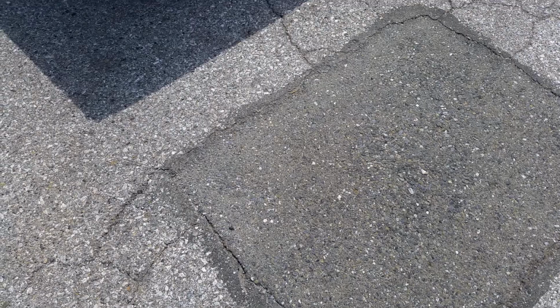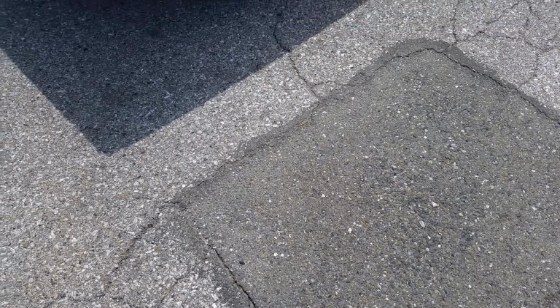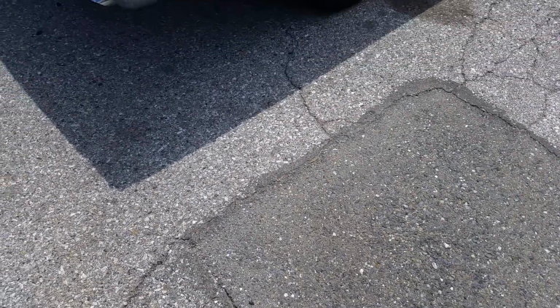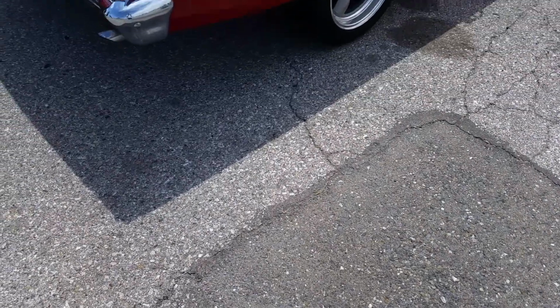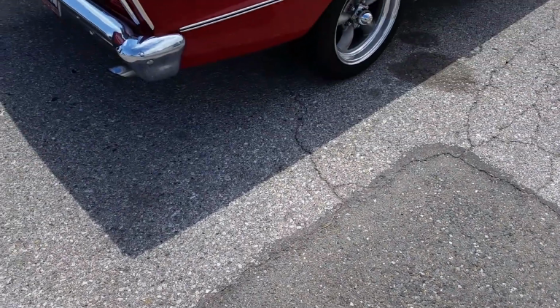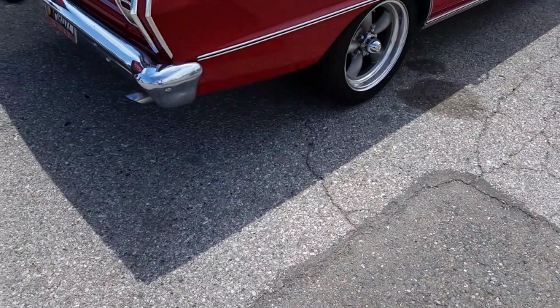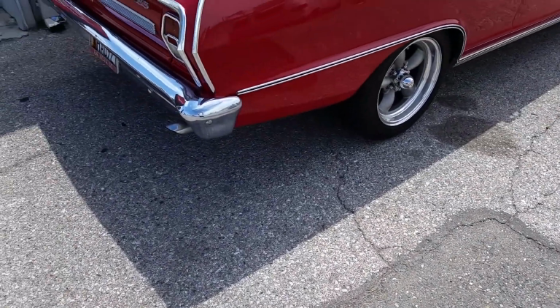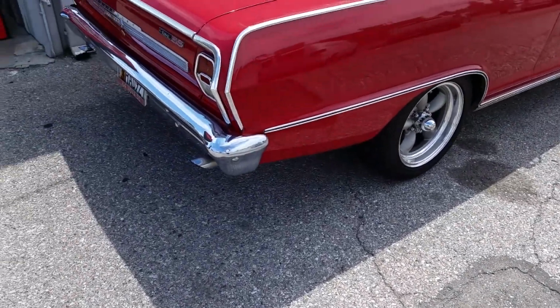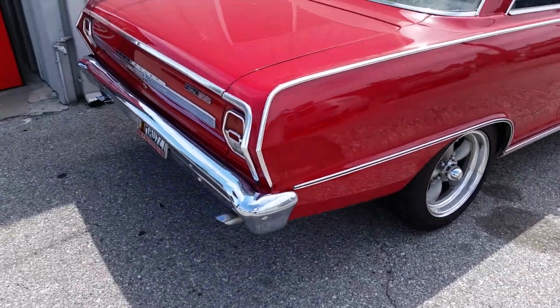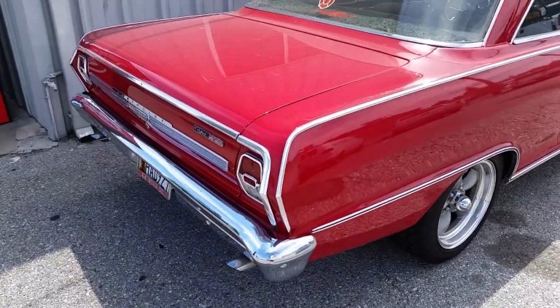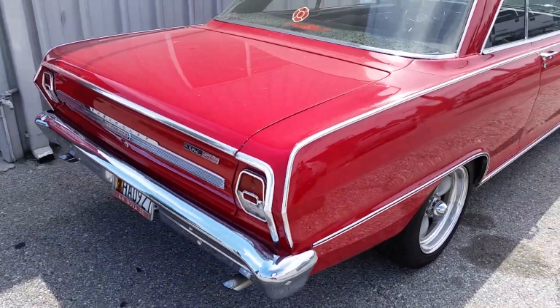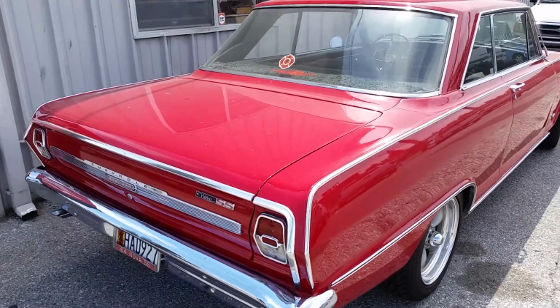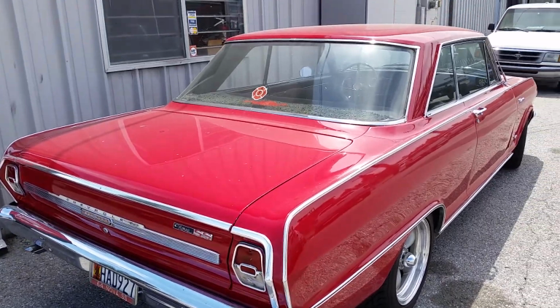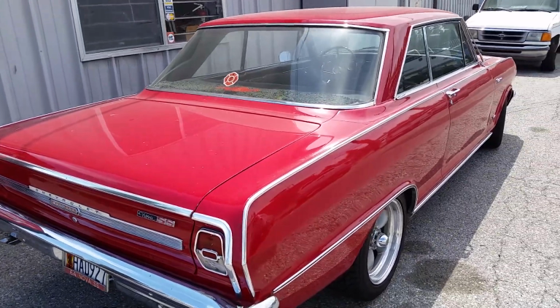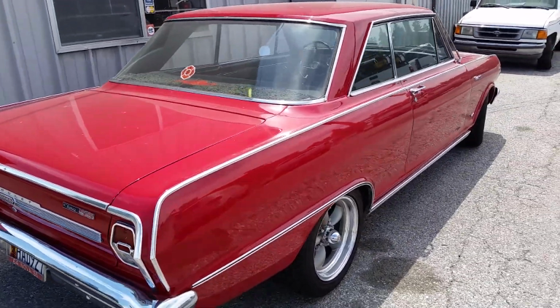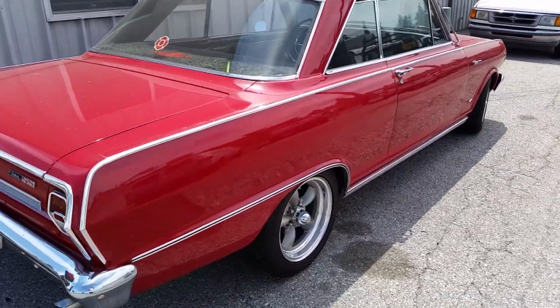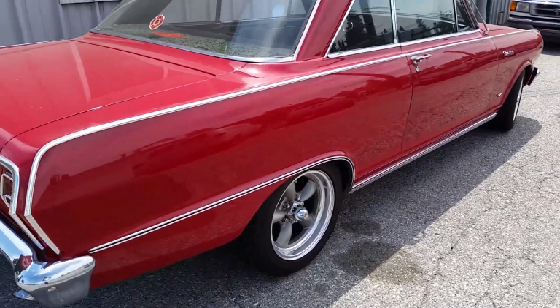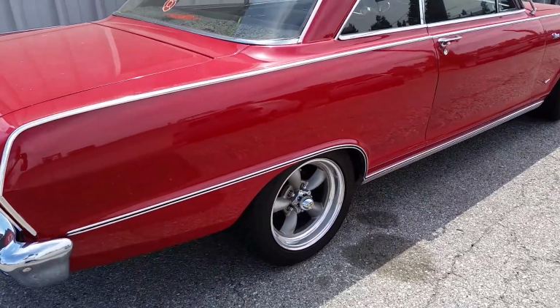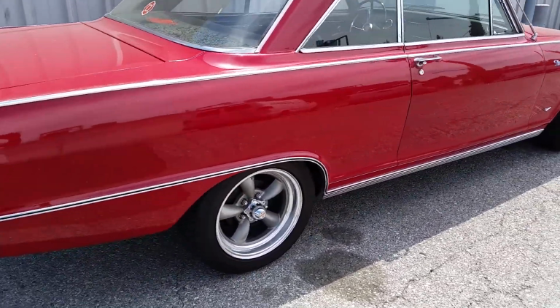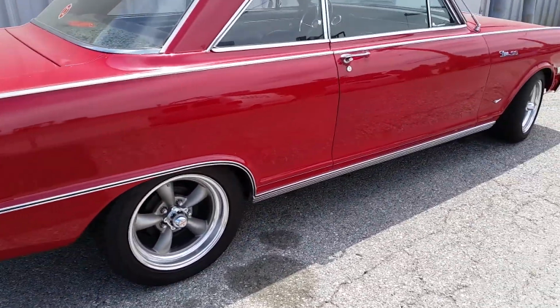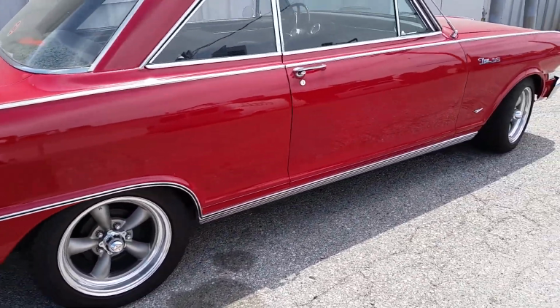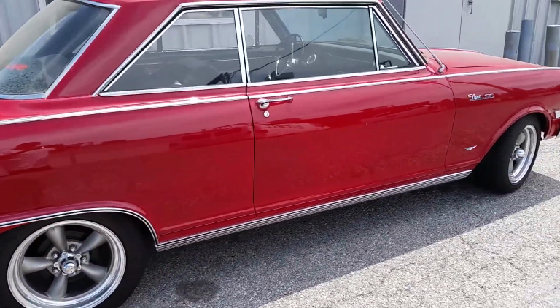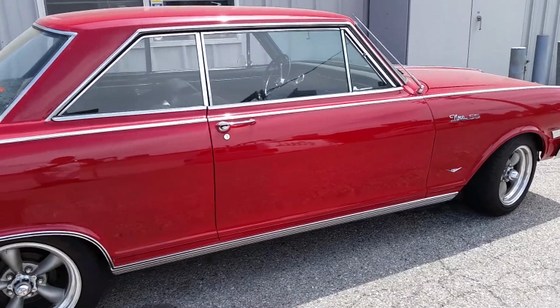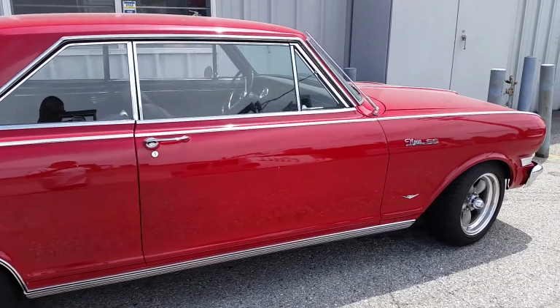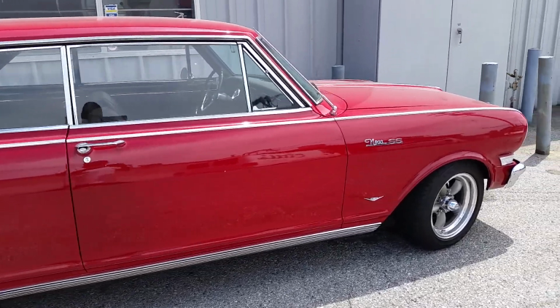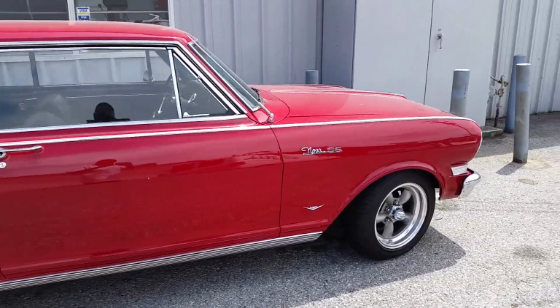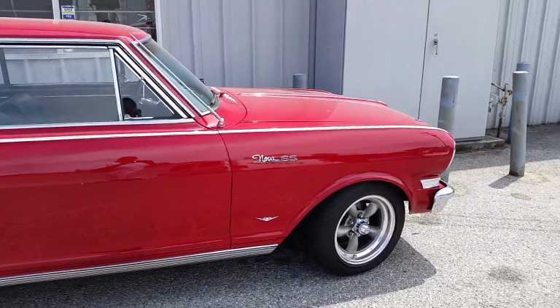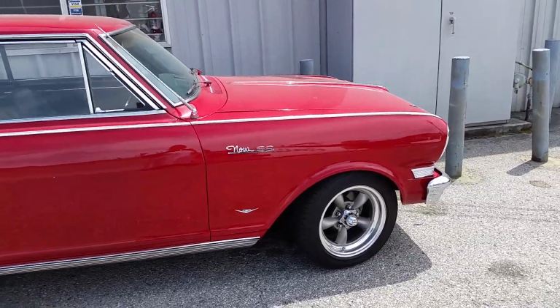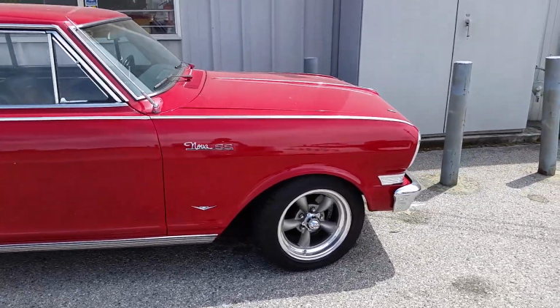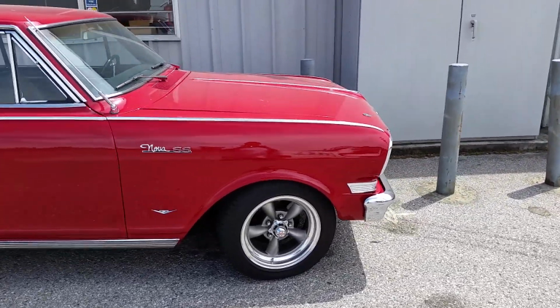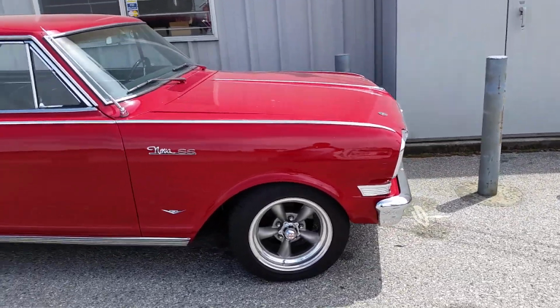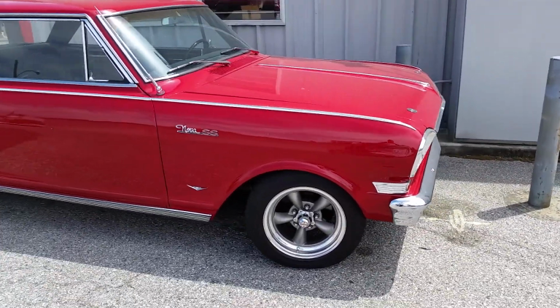What's up to my folks. I'm going to give you guys an update on the Nova. All original. It is a Super Sport. Got some old school torque thrusts on there.